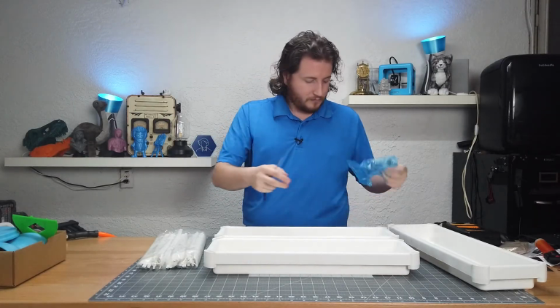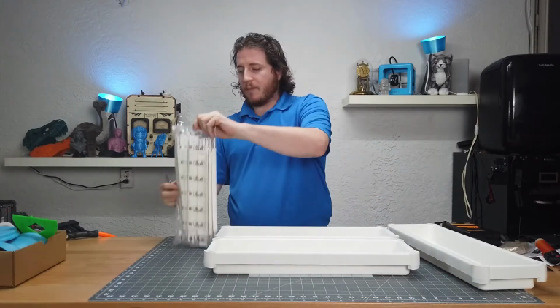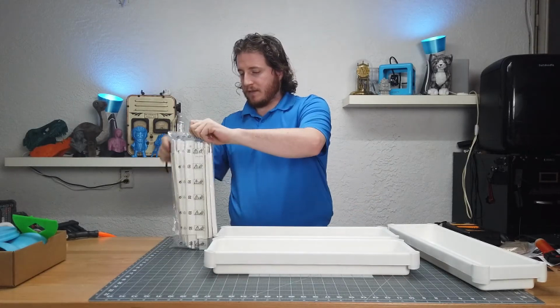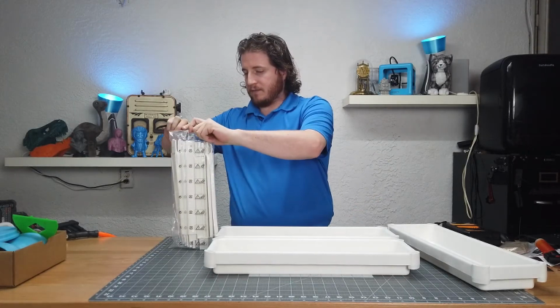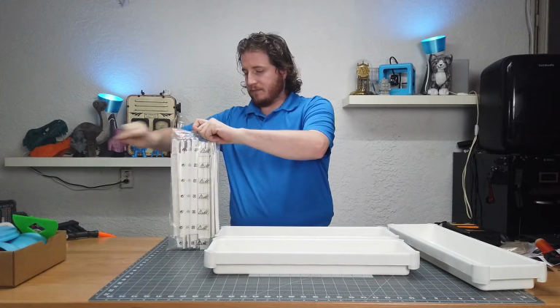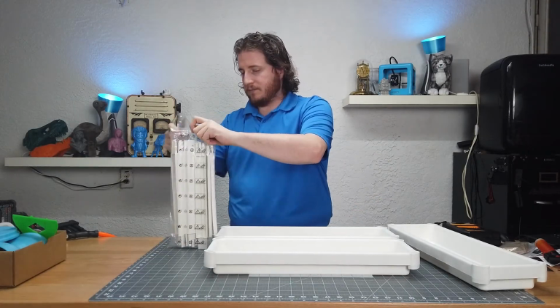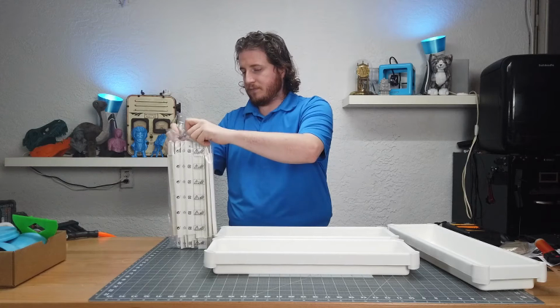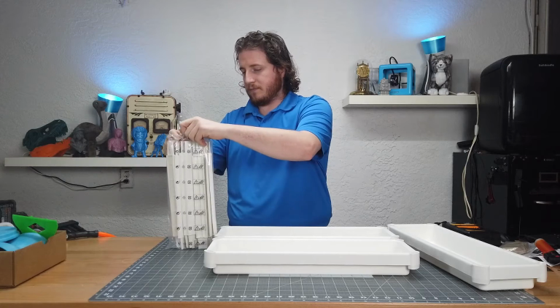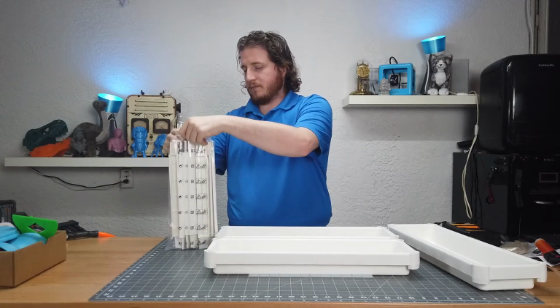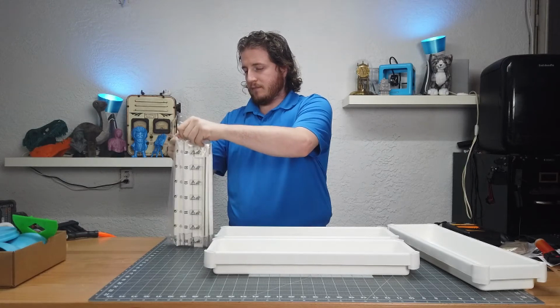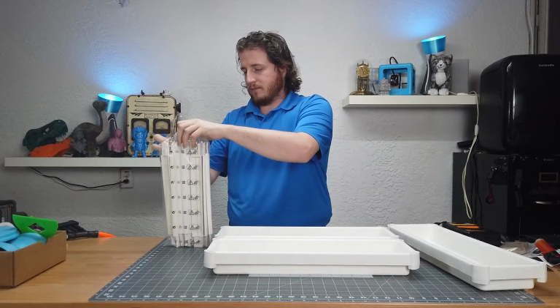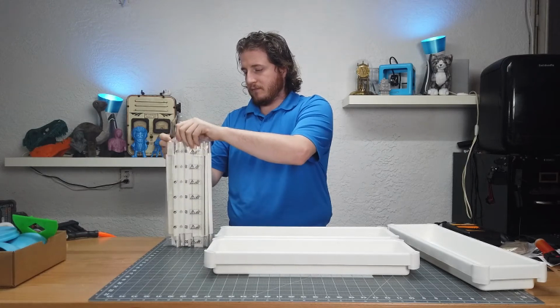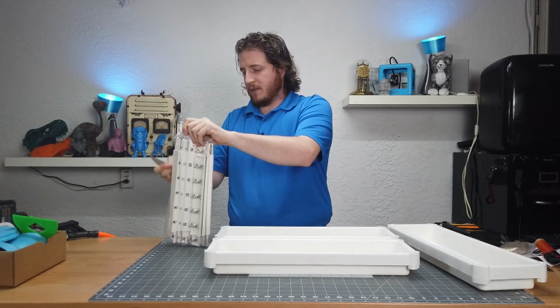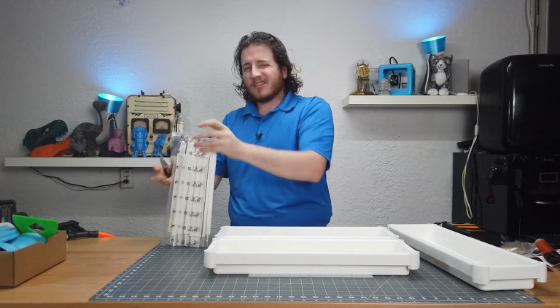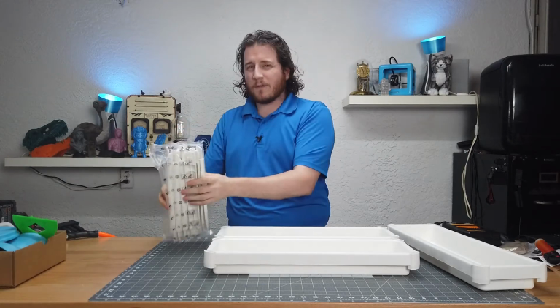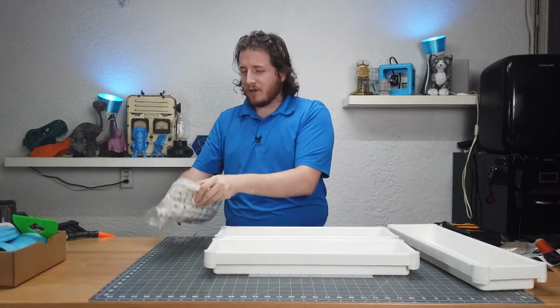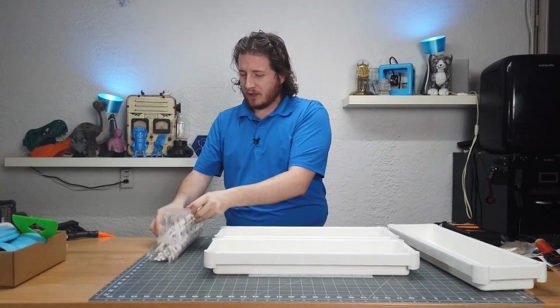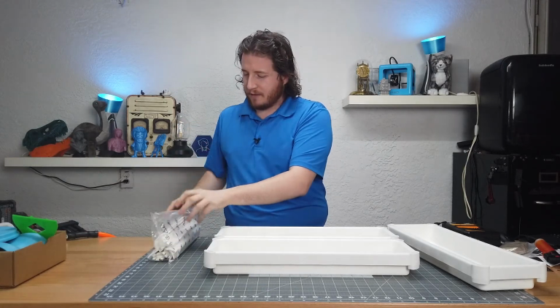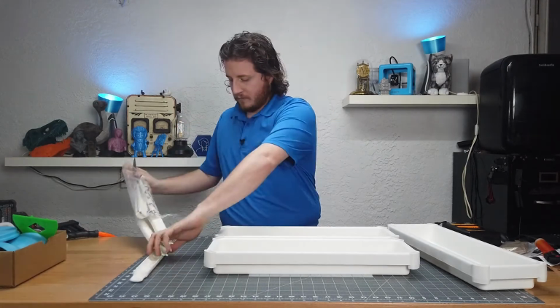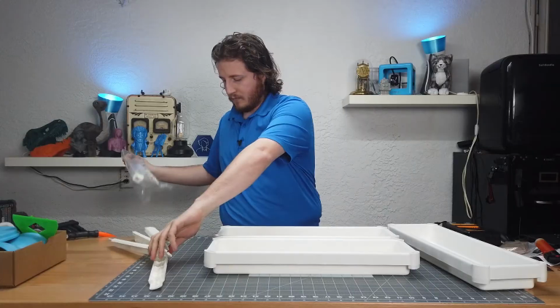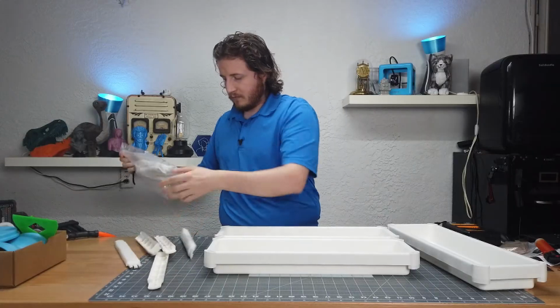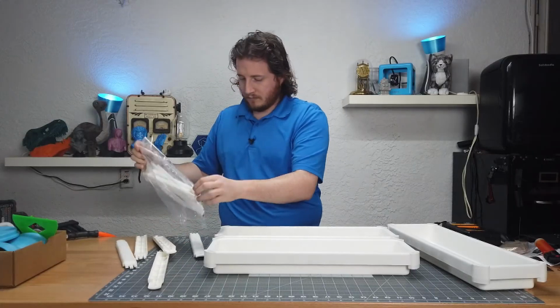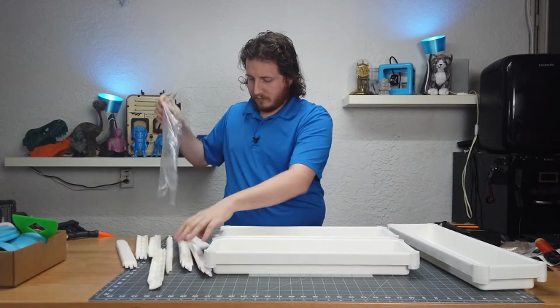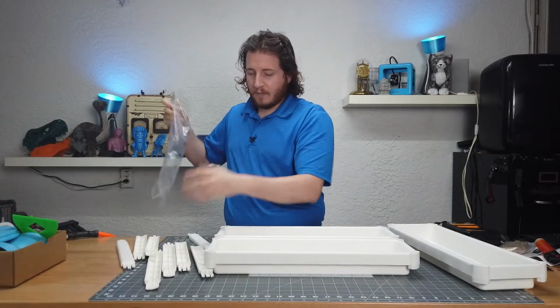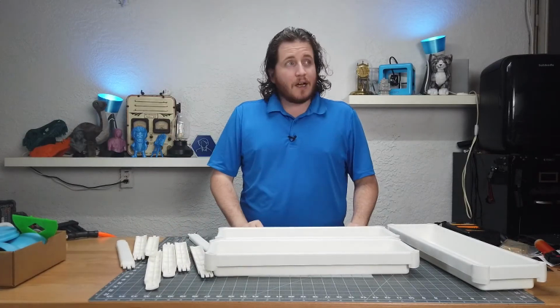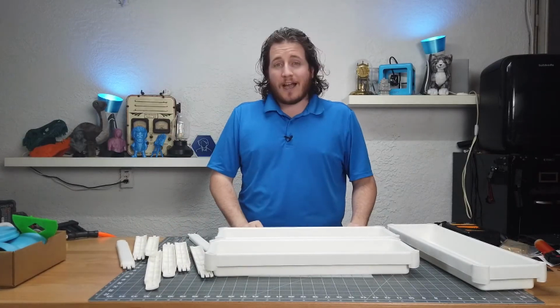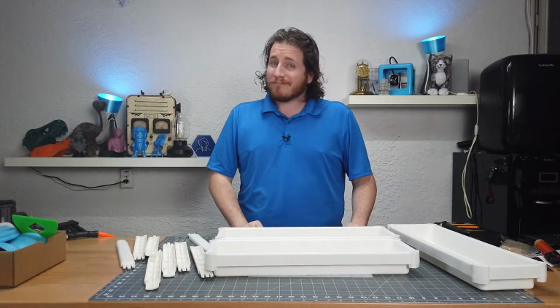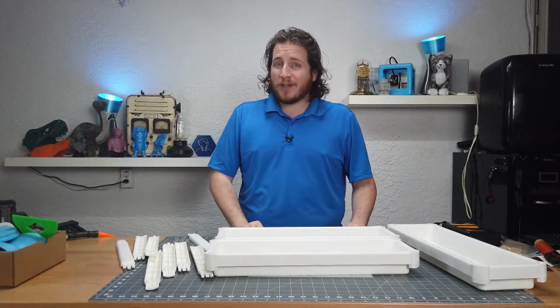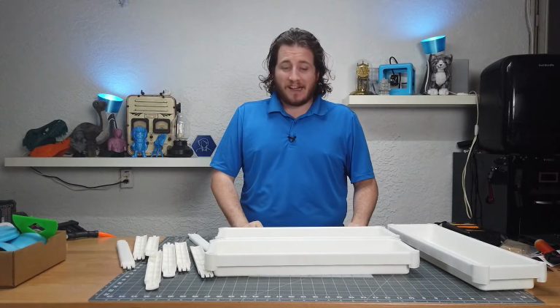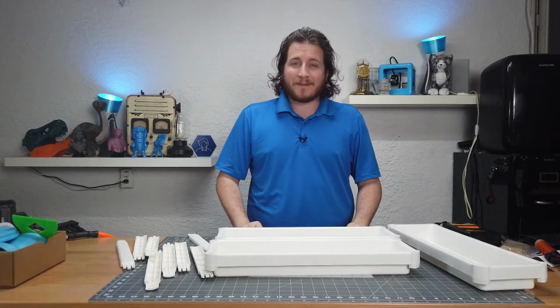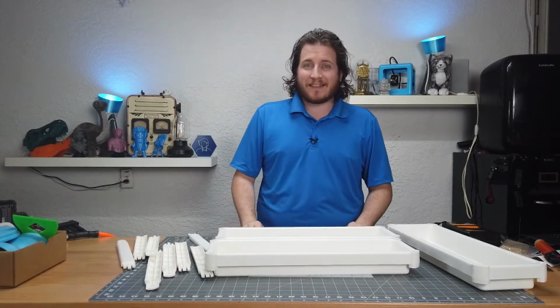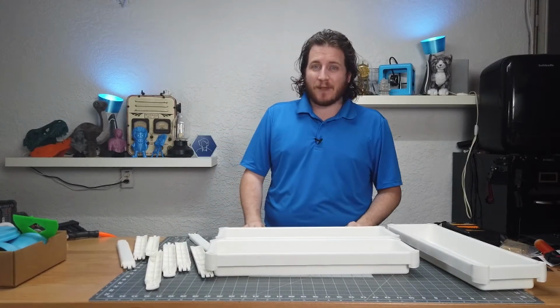The bags are made out of low density polyethylene — recyclable, nice. We've got the wheels and the uprights. It's just more fun to do it with a sharp knife. Alright, let's cue that time lapse and get this thing built.